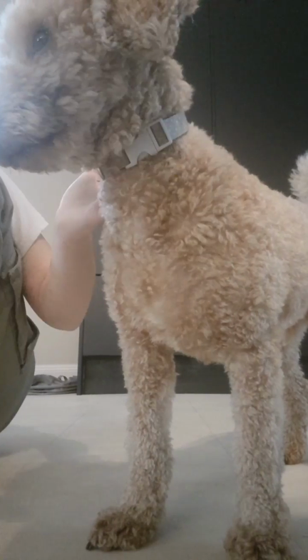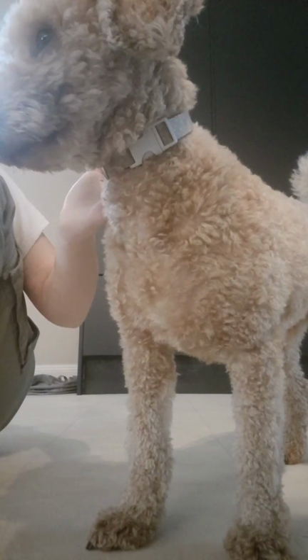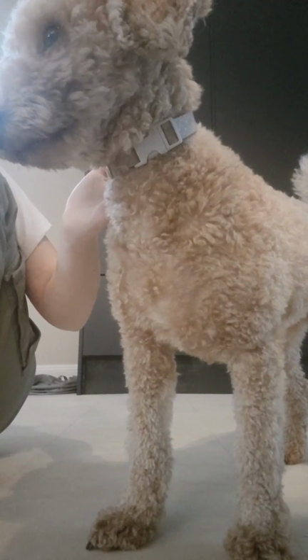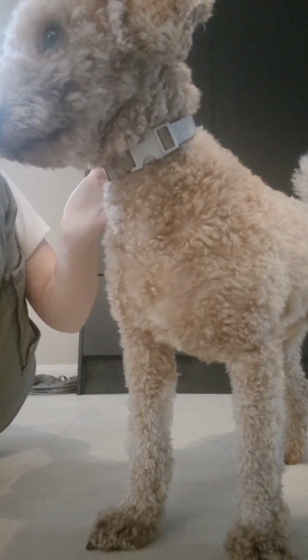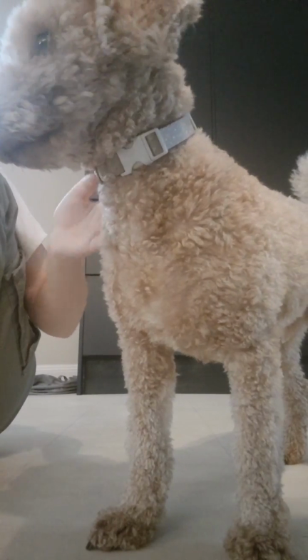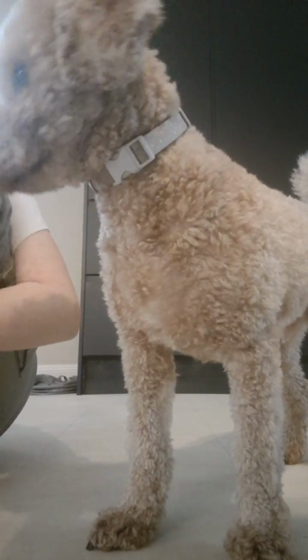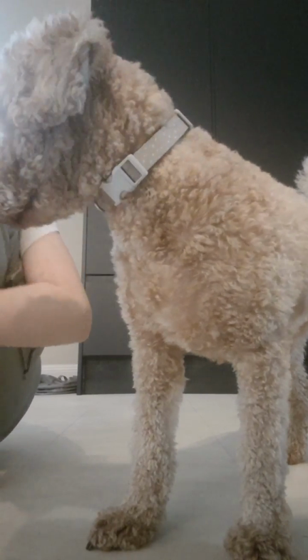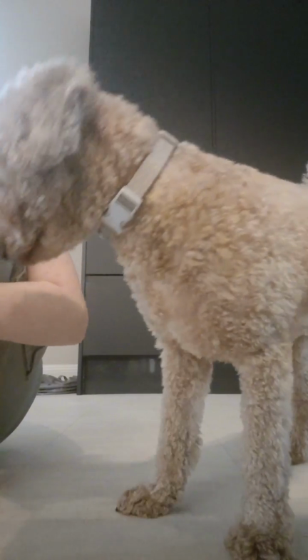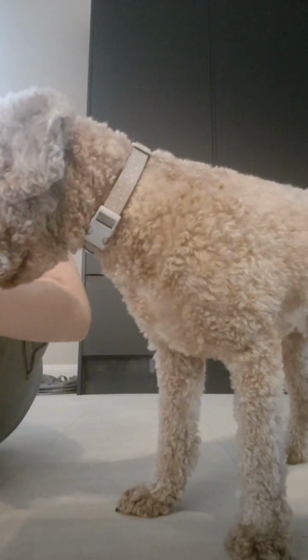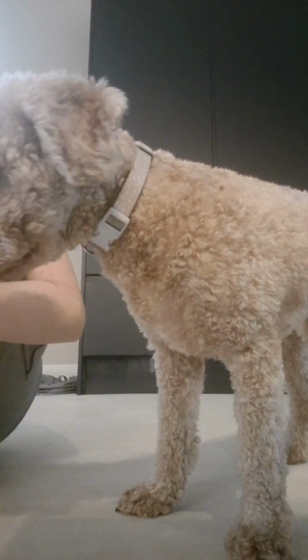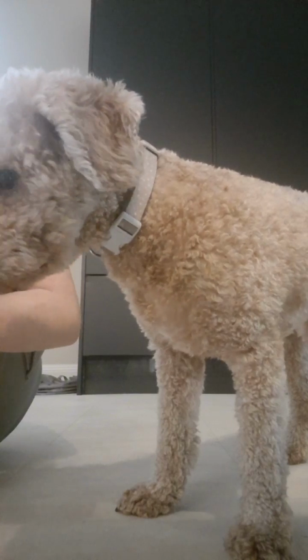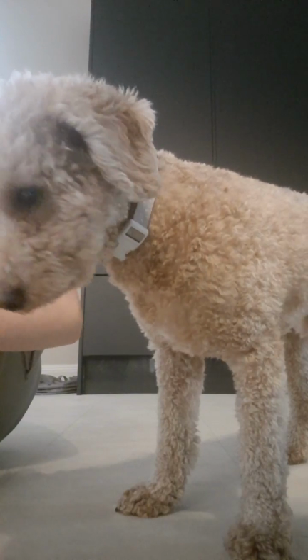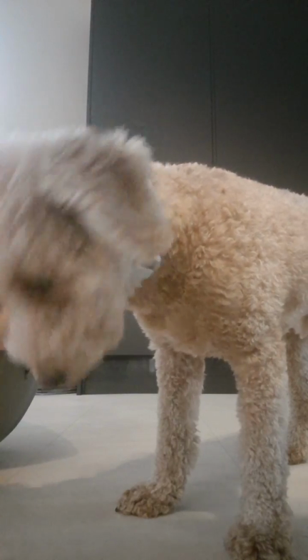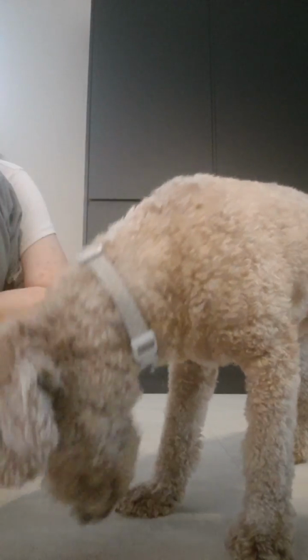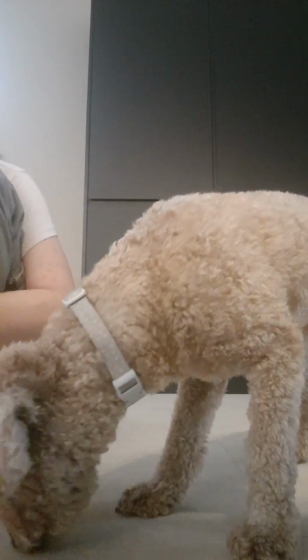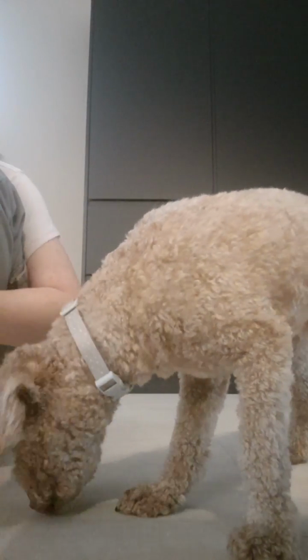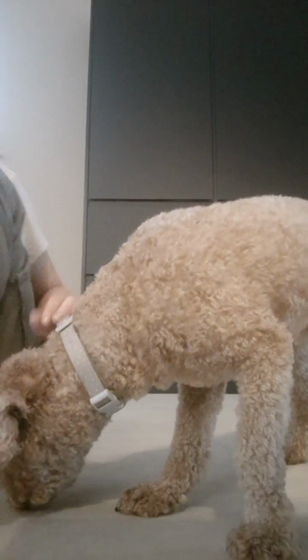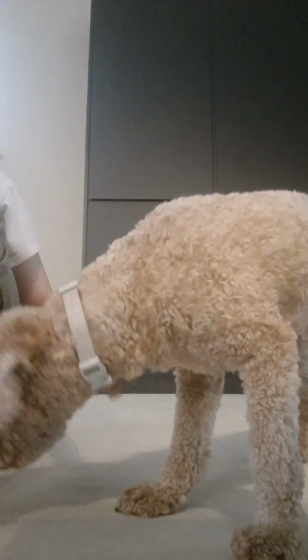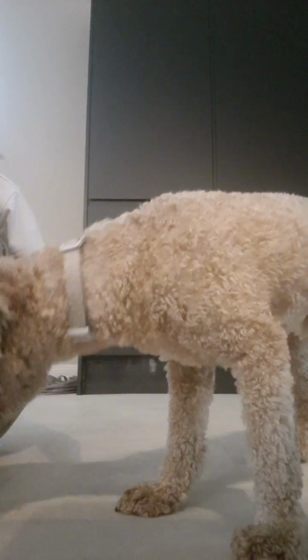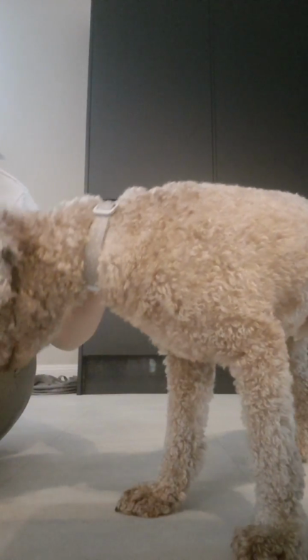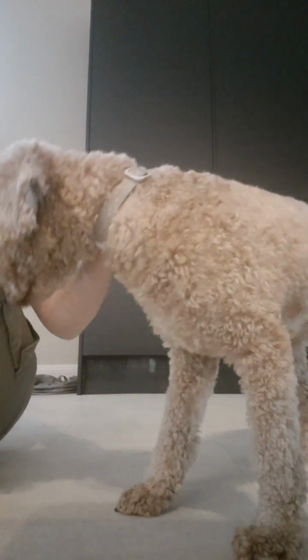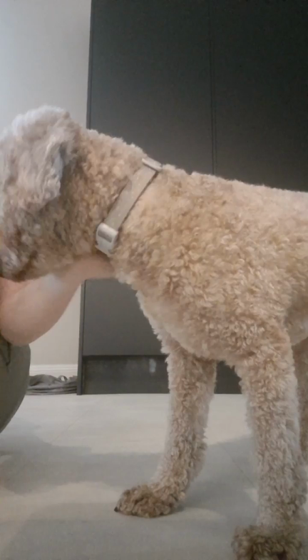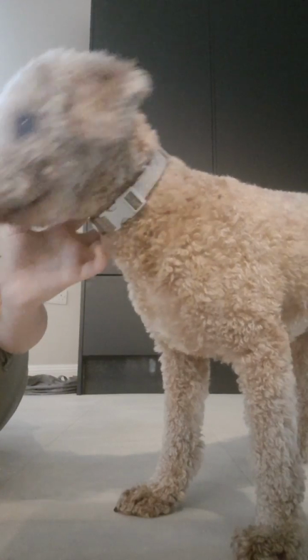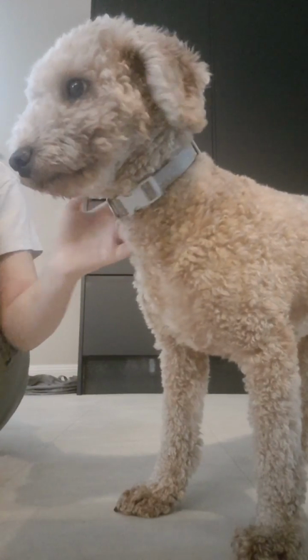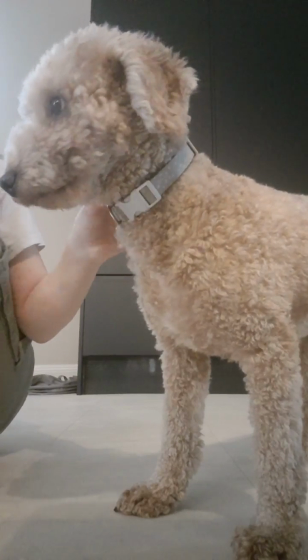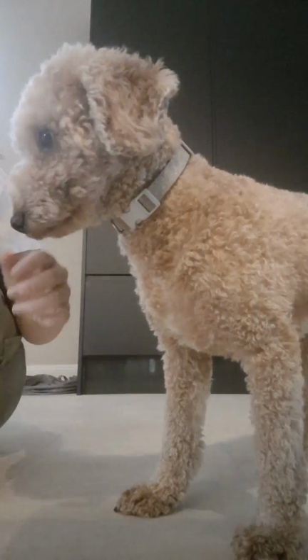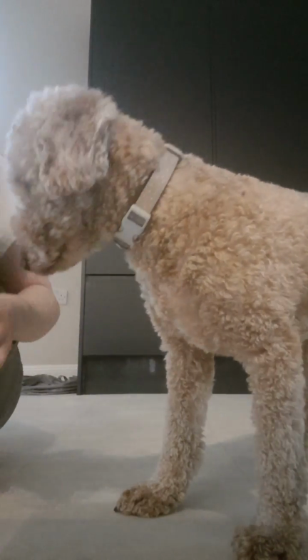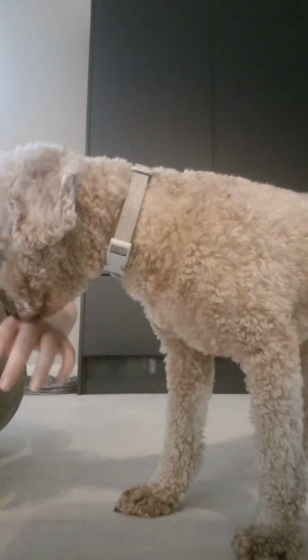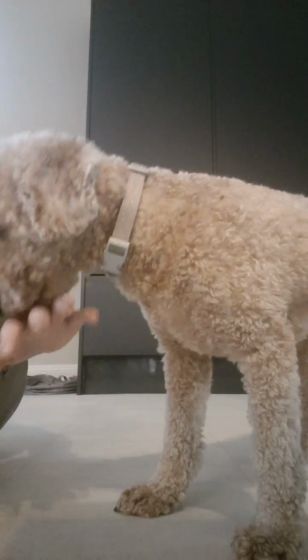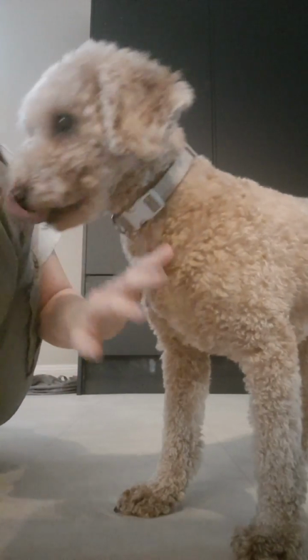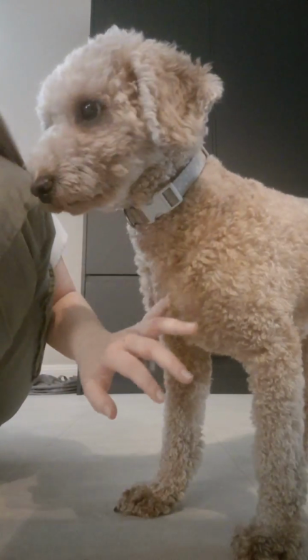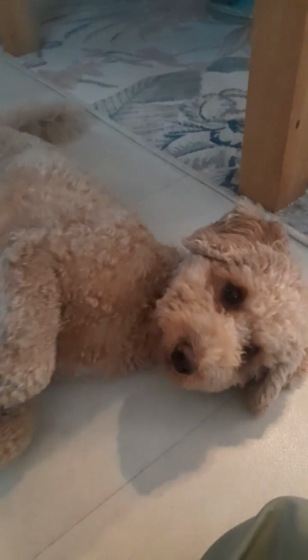And by the way, guys, your command could be anything, as long as it's short and easy to remember for both you and your doggy. So this could be something like 'roll up' or 'roll over.'